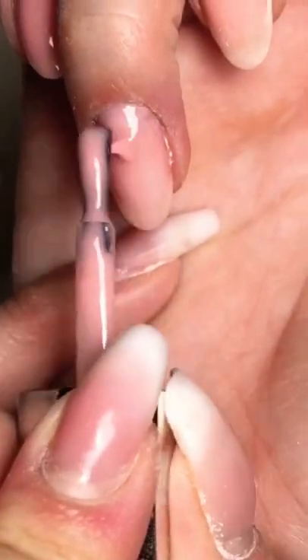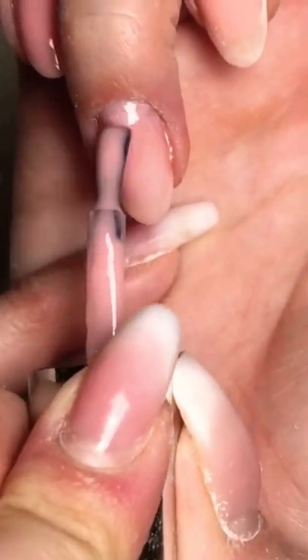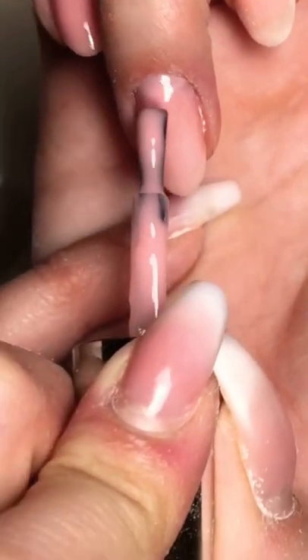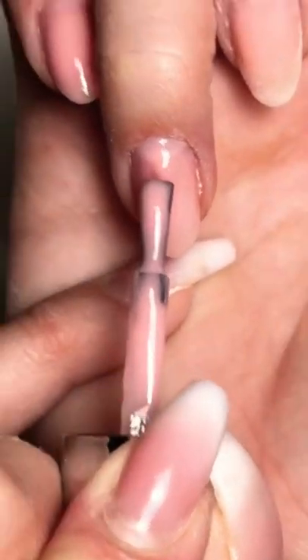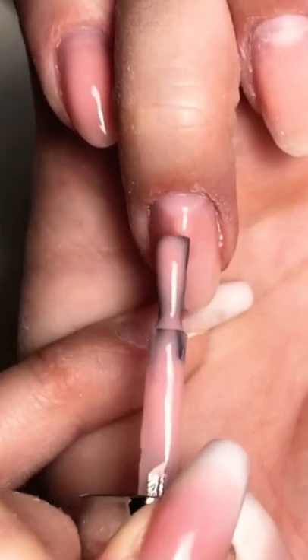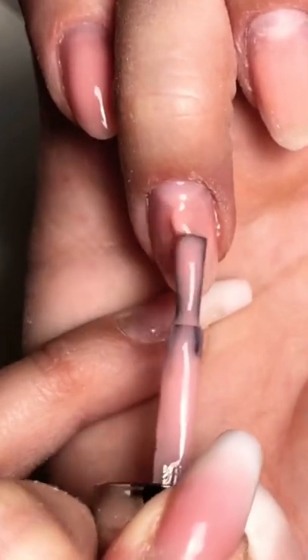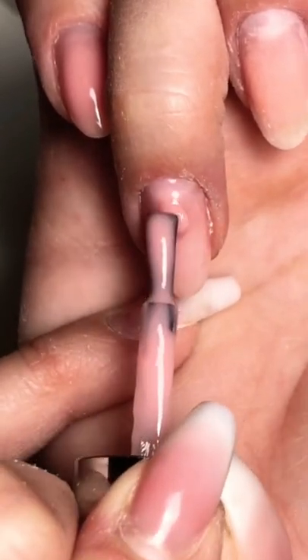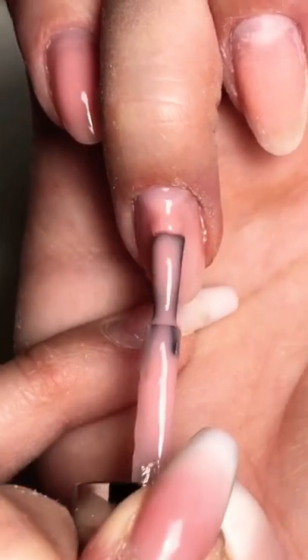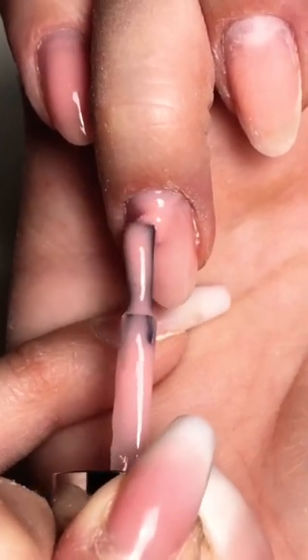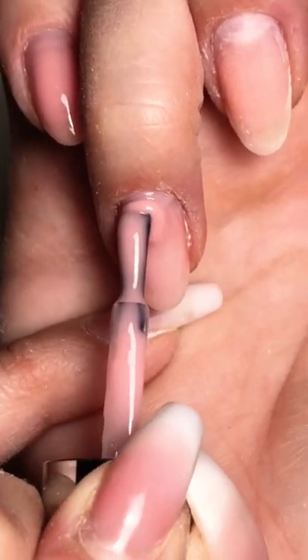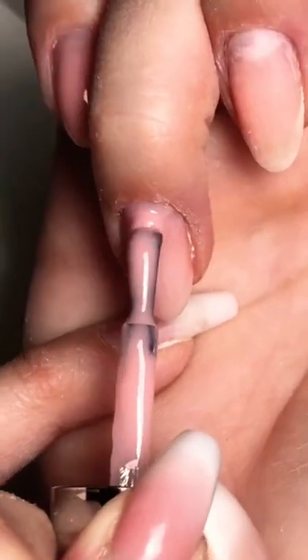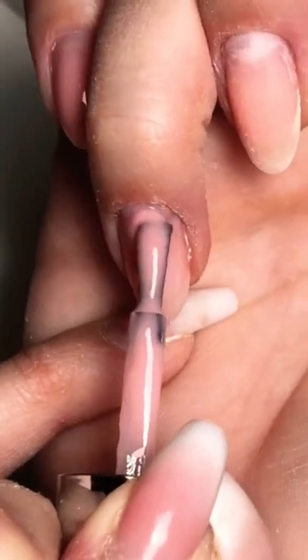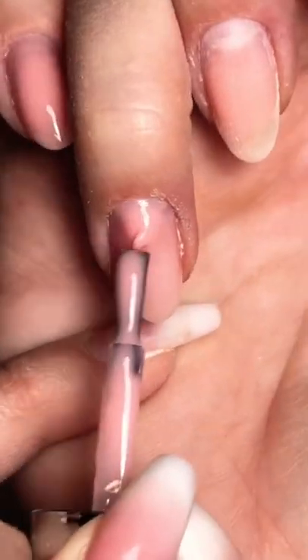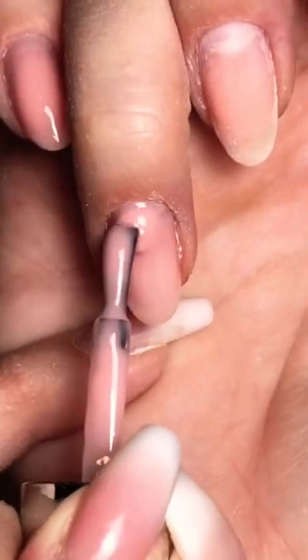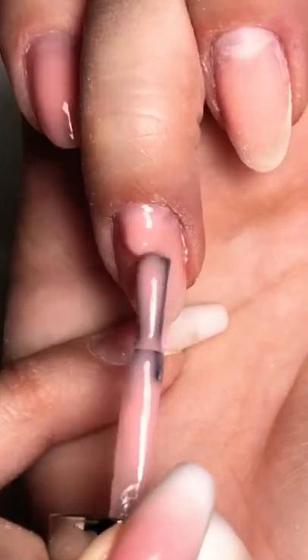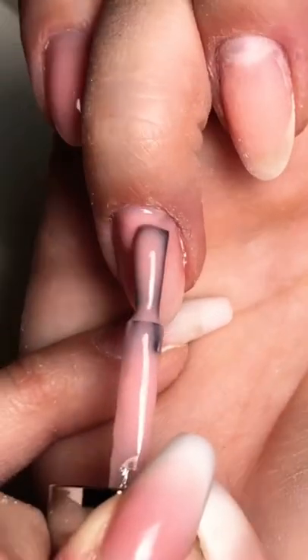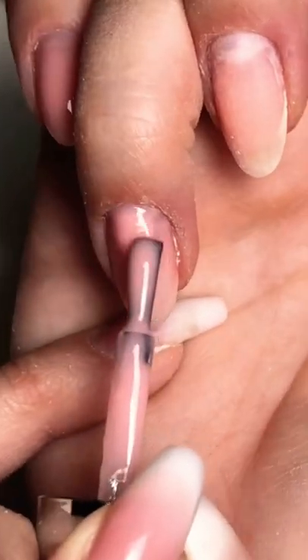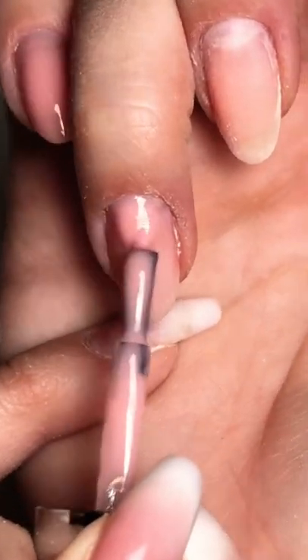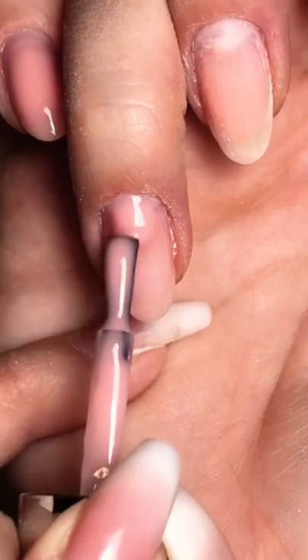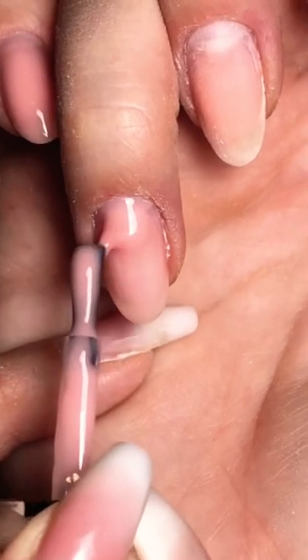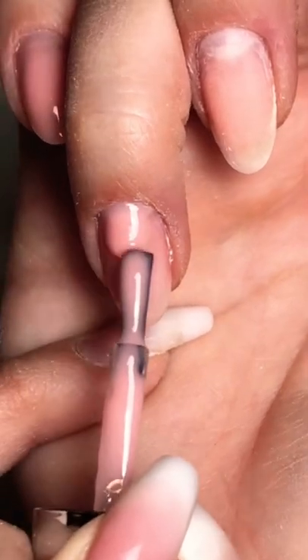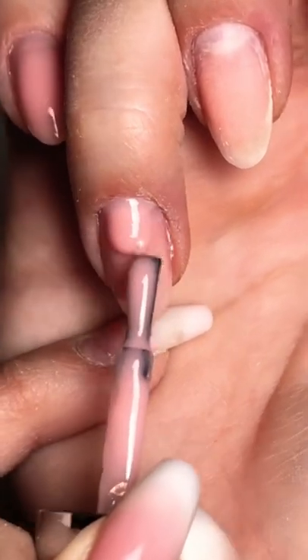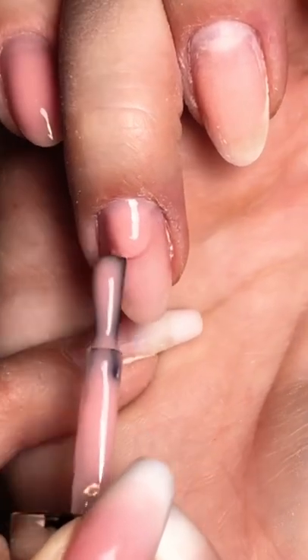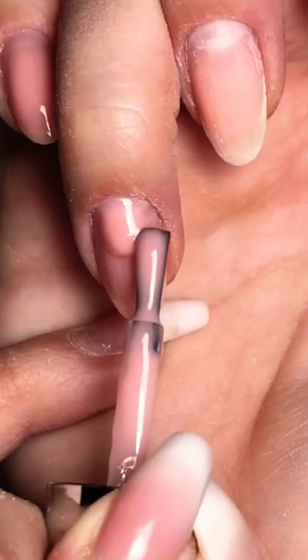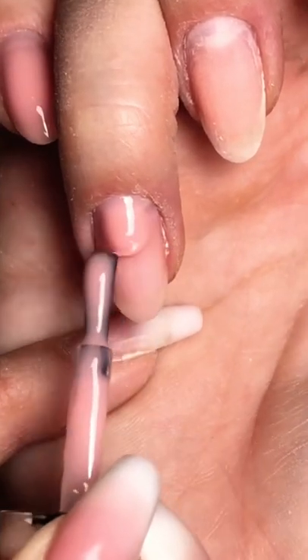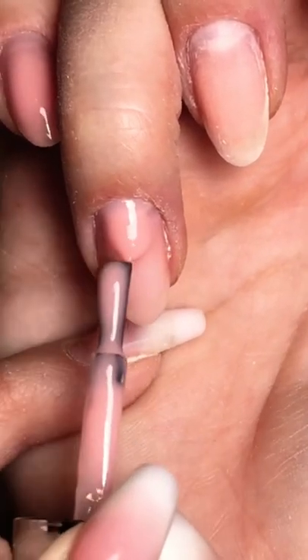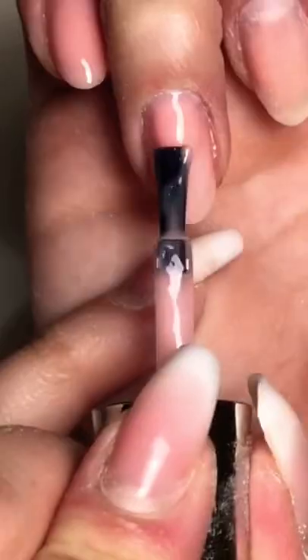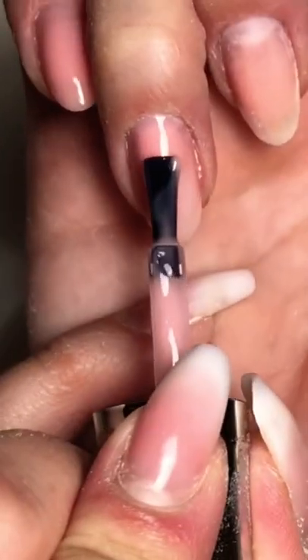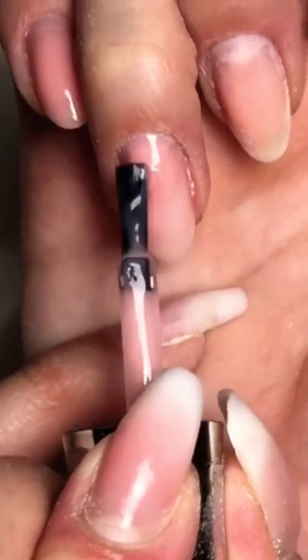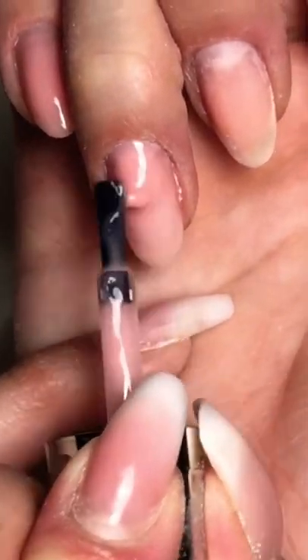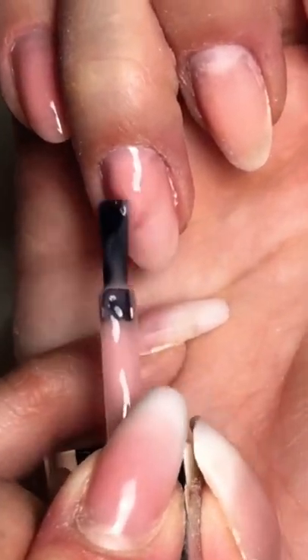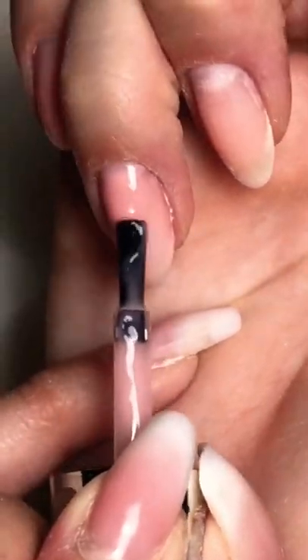Don't touch the damn skin. Then you're gonna take a dollop, swirl it up towards the top of the nail, then you're gonna start swooping down. Don't touch the cuticle area. Swoop, swoop — grab more gel if you need.